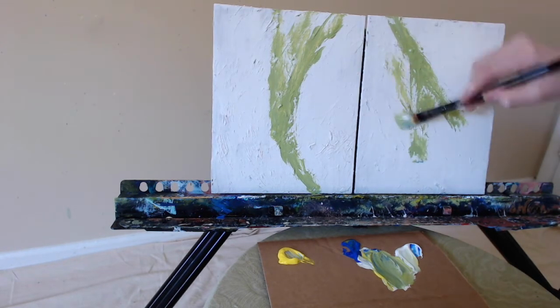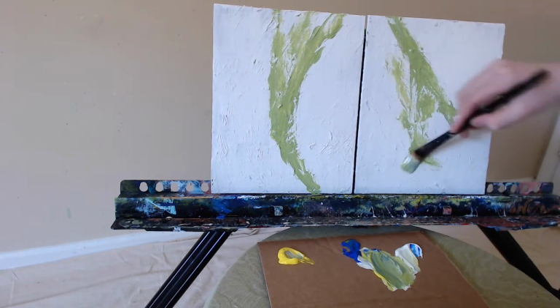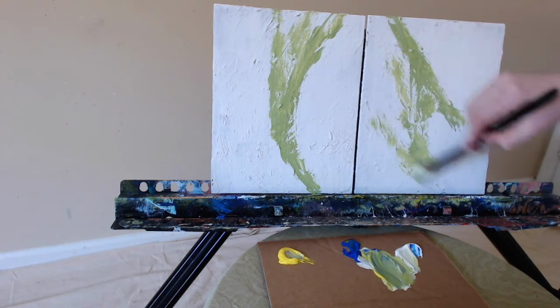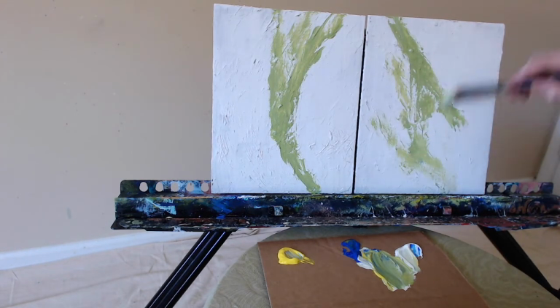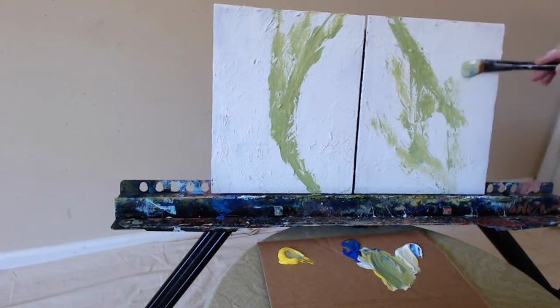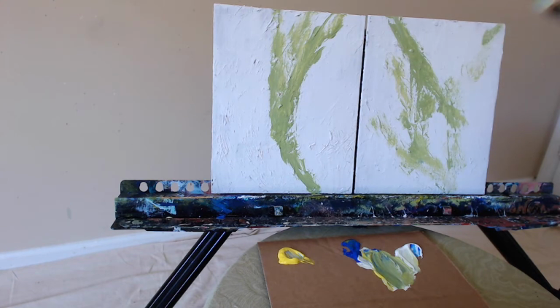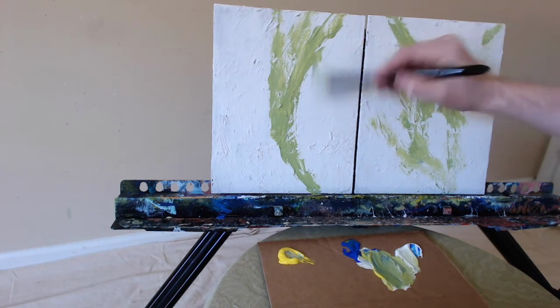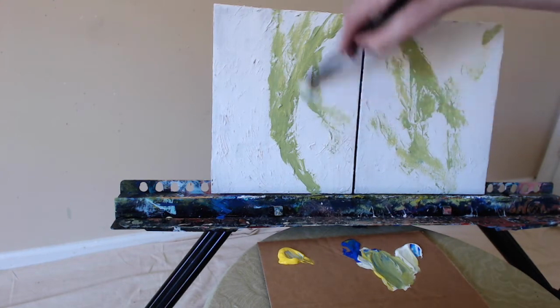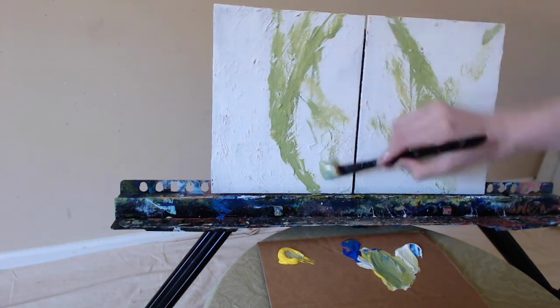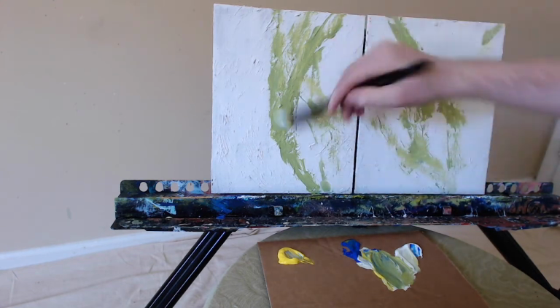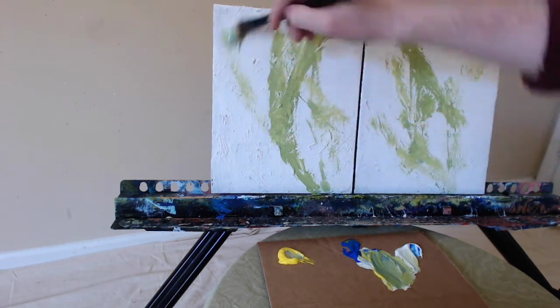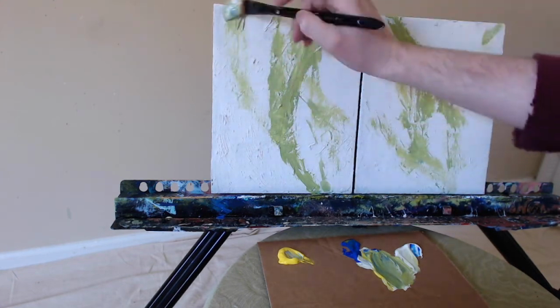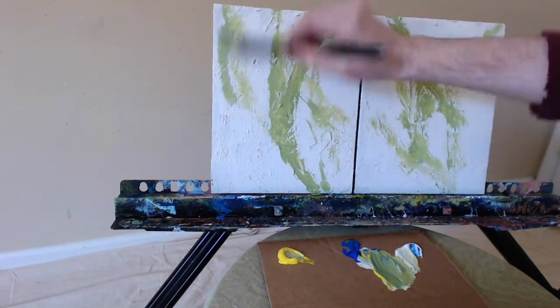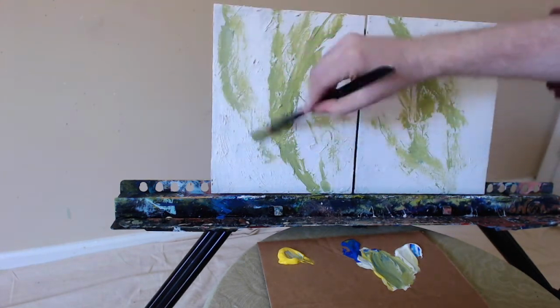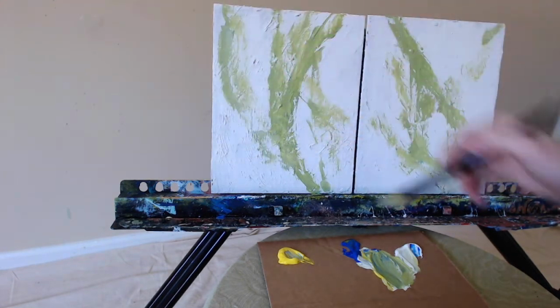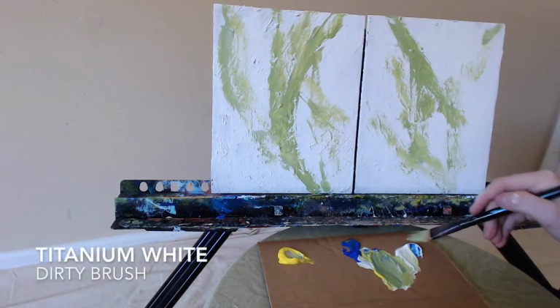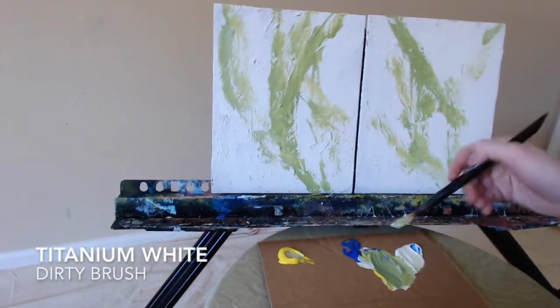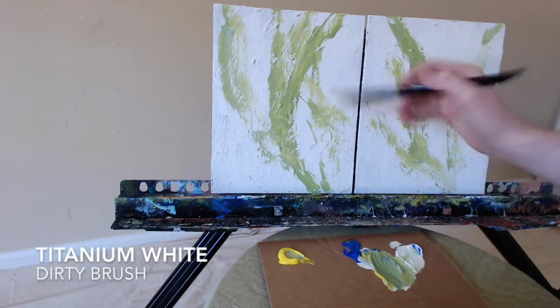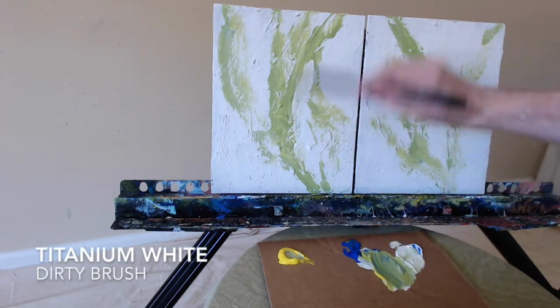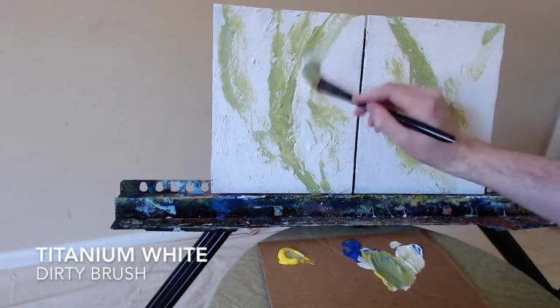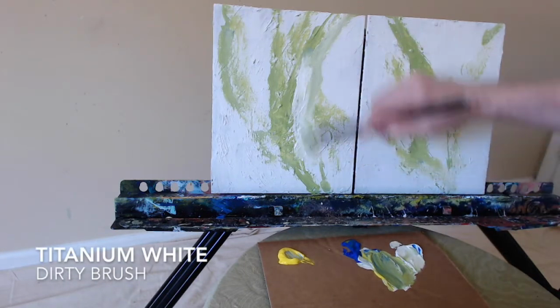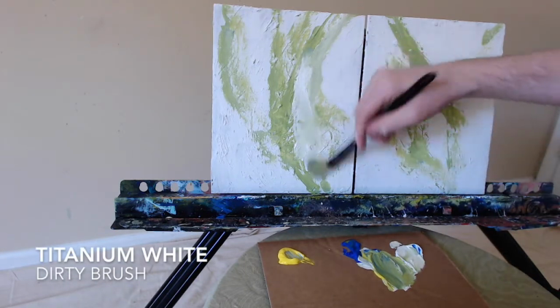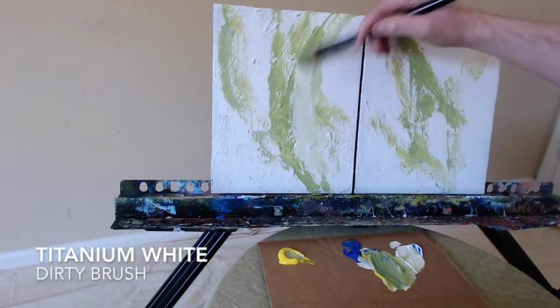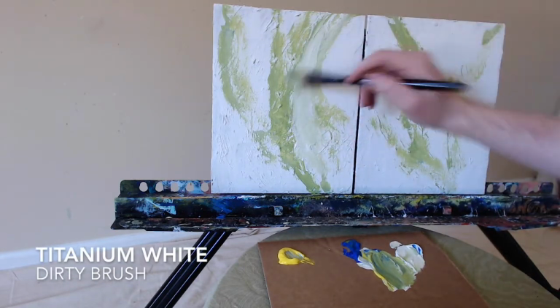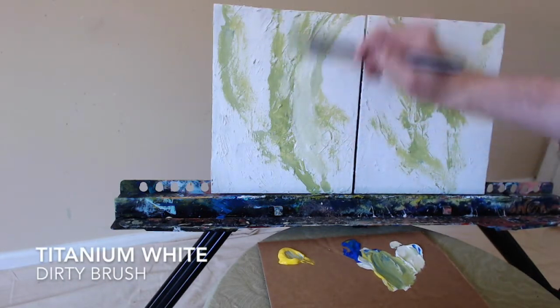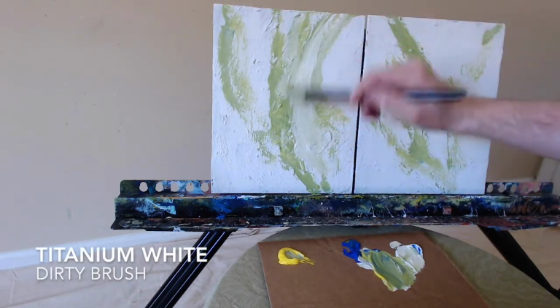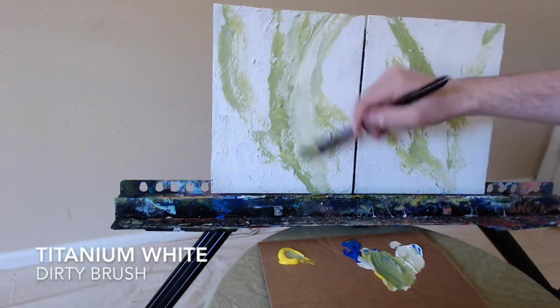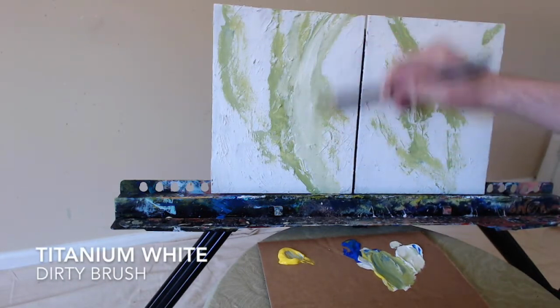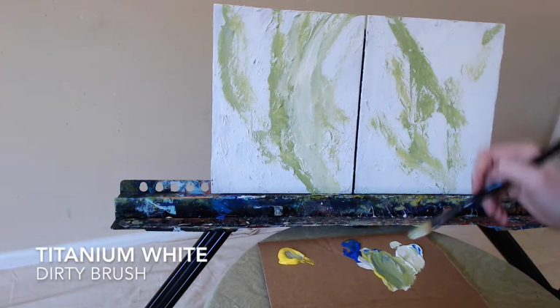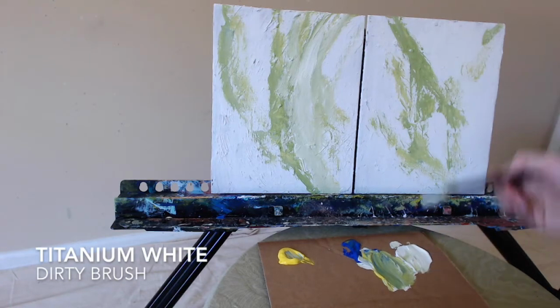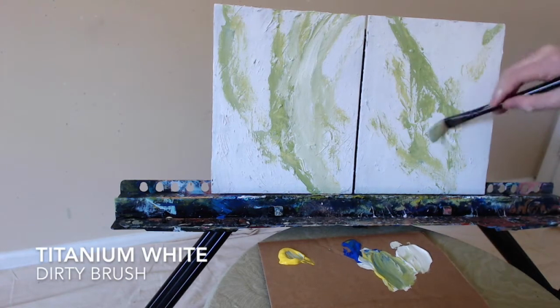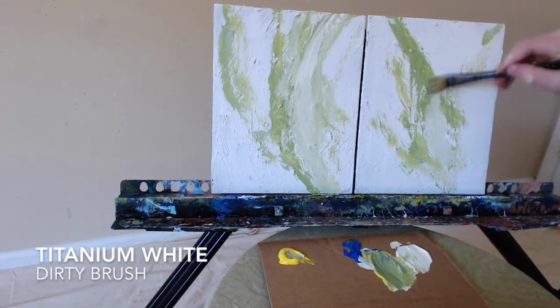Today we're going to start with a mixture of all three colors on our palette. We have titanium white, cobalt blue, and cadmium yellow medium. We're going to mix a good deal of the white with the blue and the yellow.